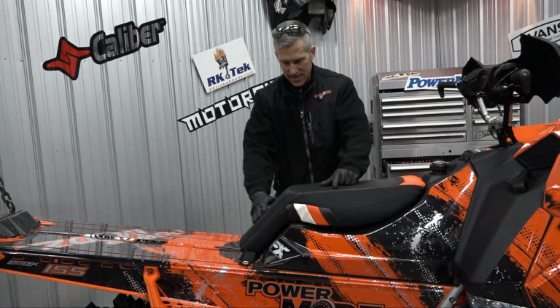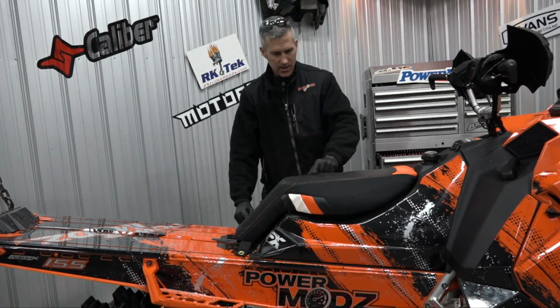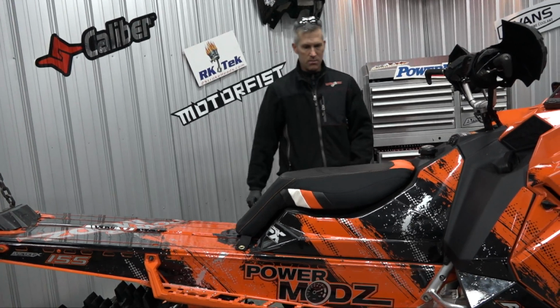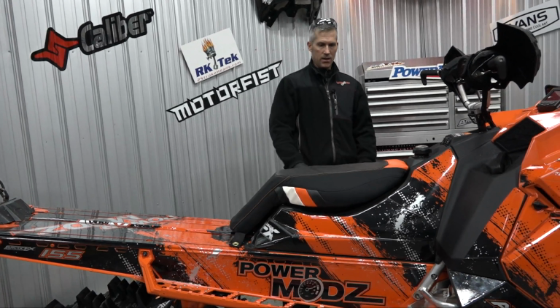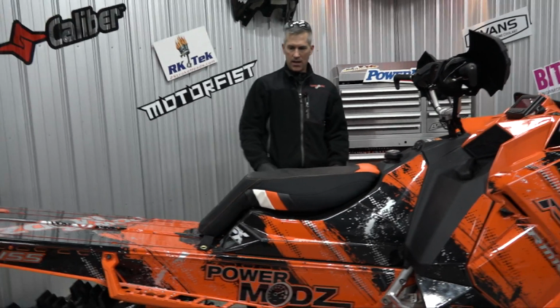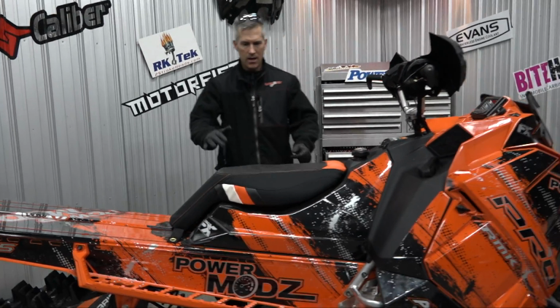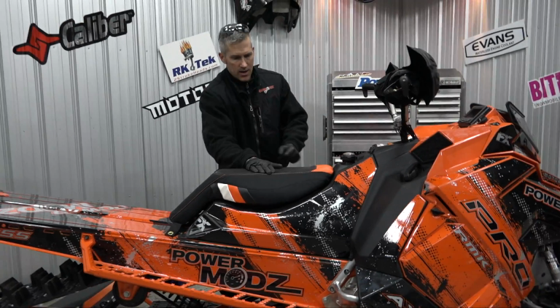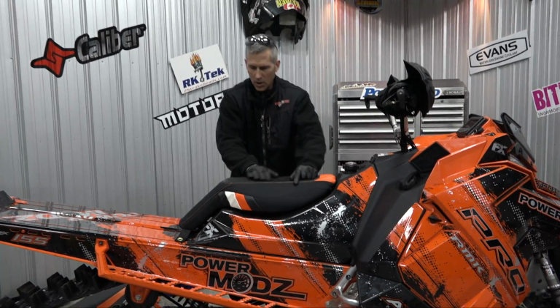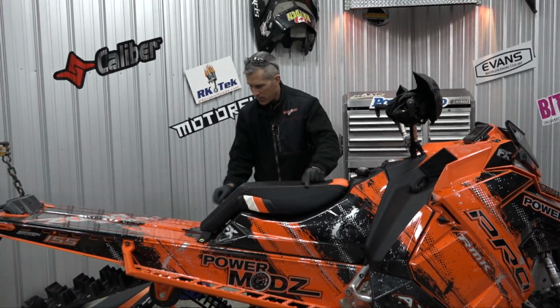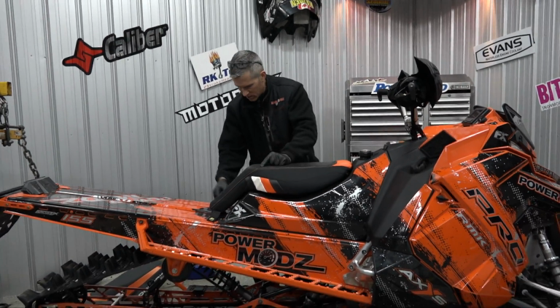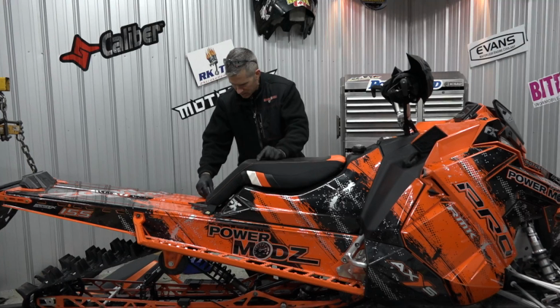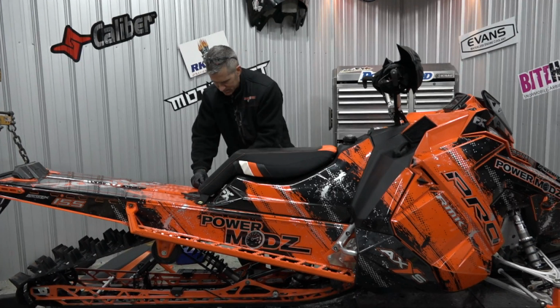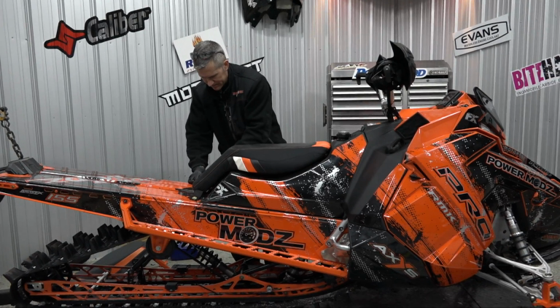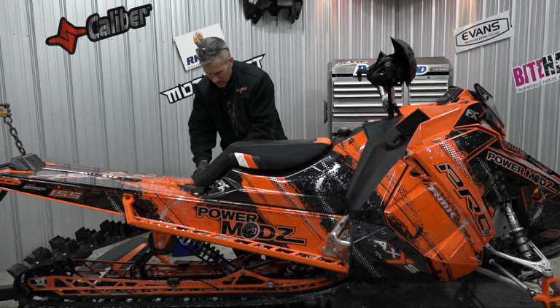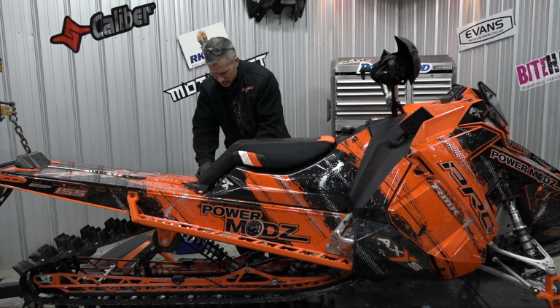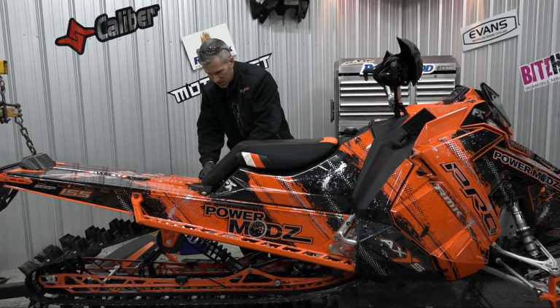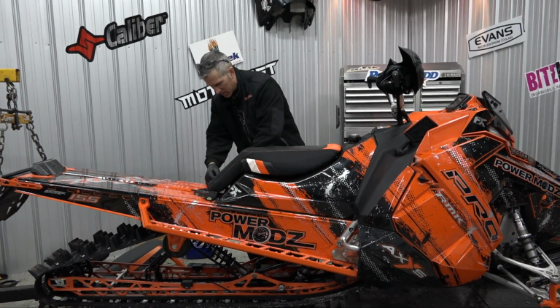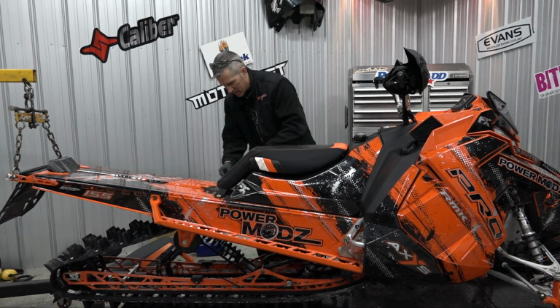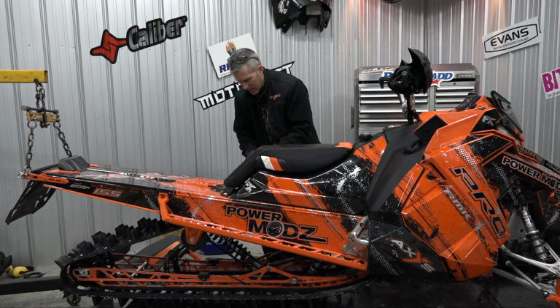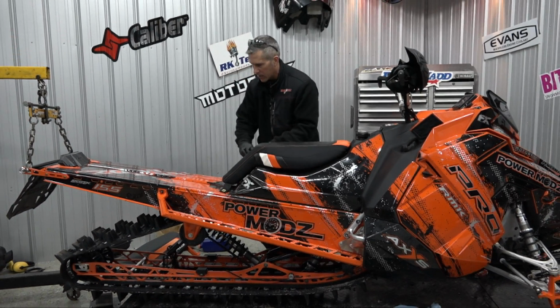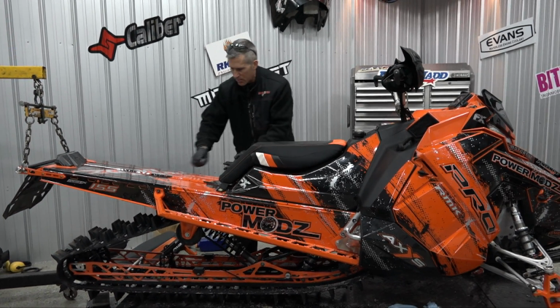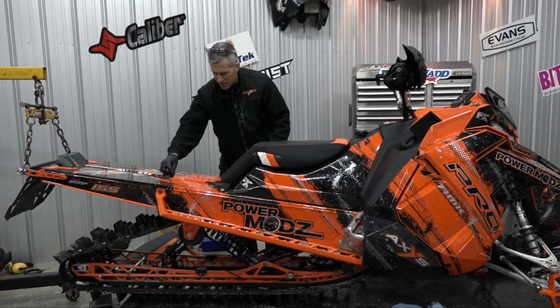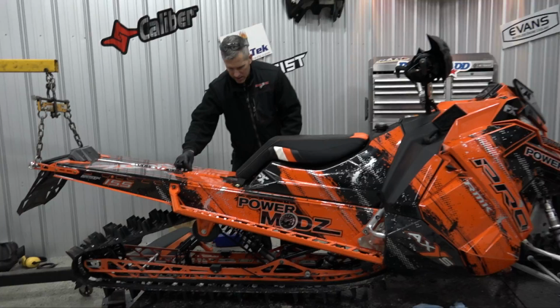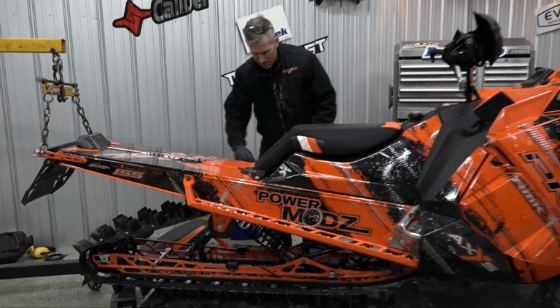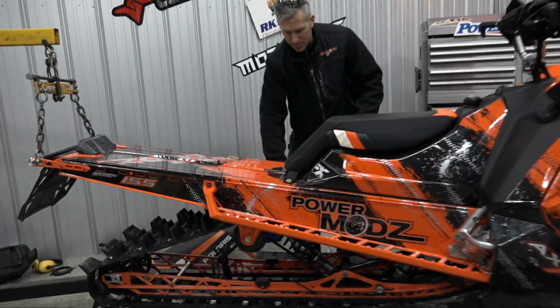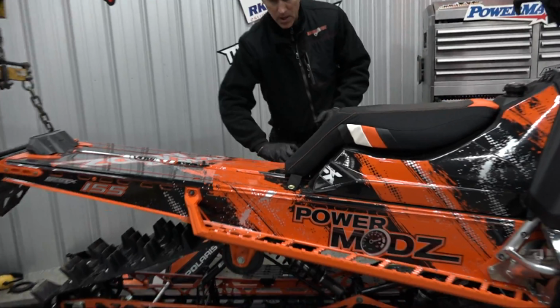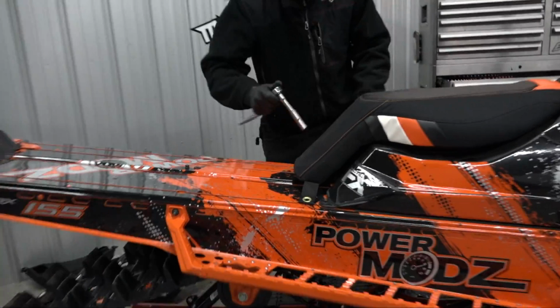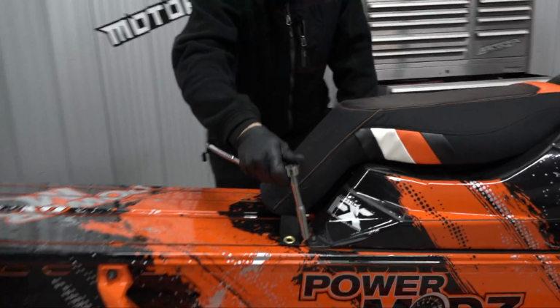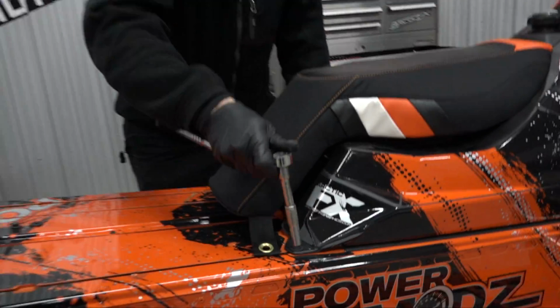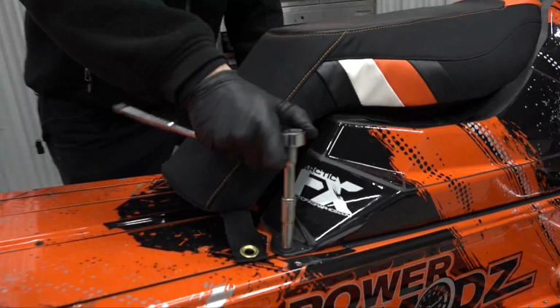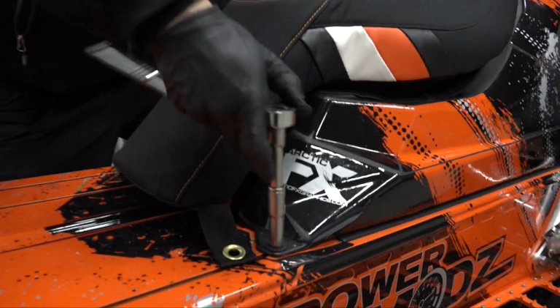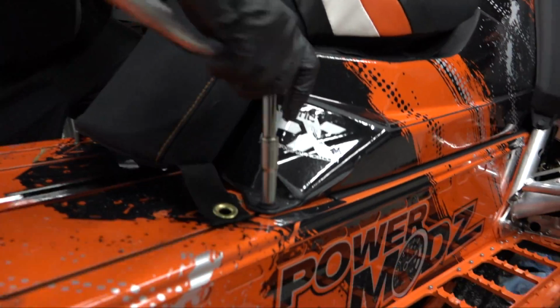Oh my, look at that — very low profile. I know this is going to be awesome. And look, you can see where it mounts up — it just mounts right up on your gas tank pull-downs.